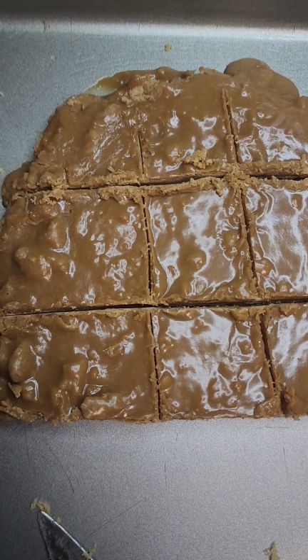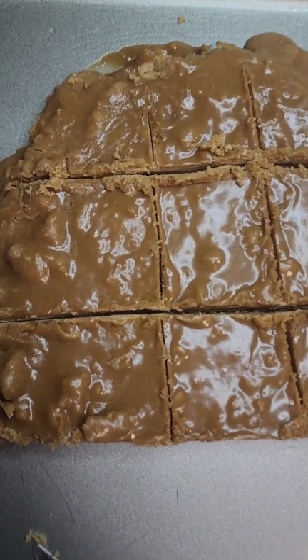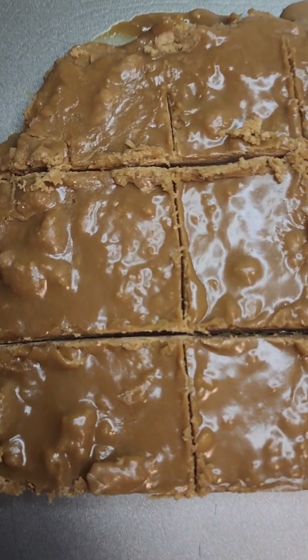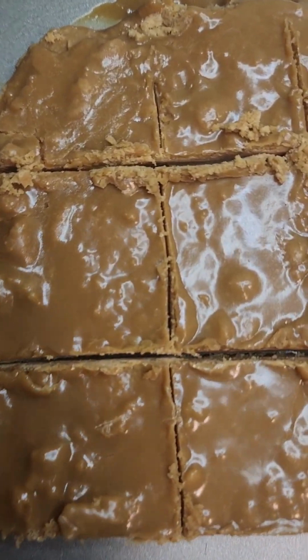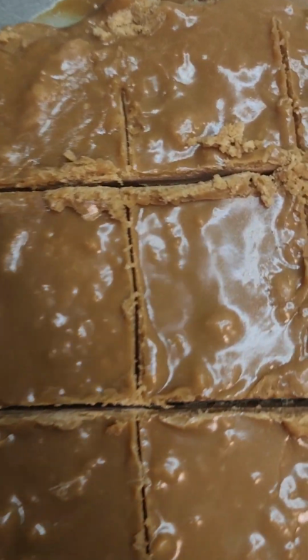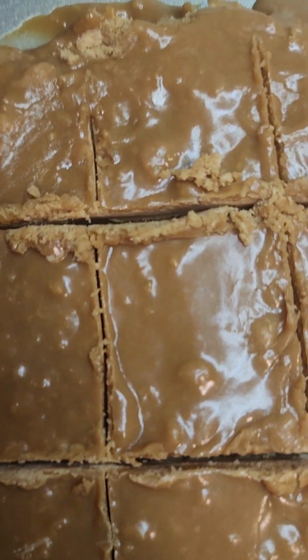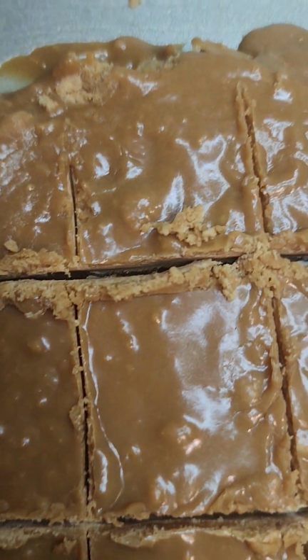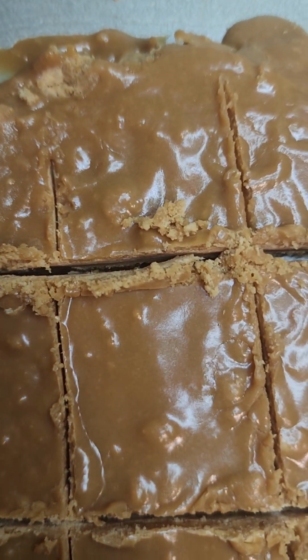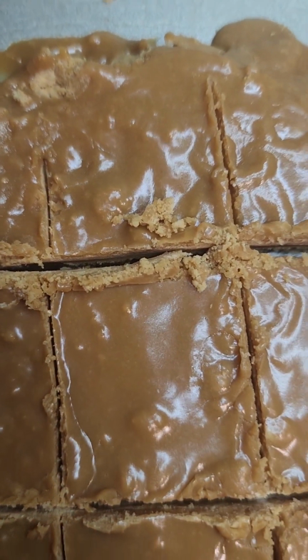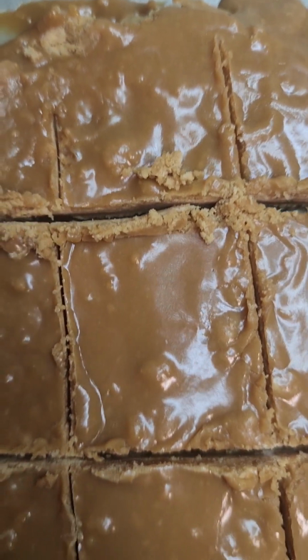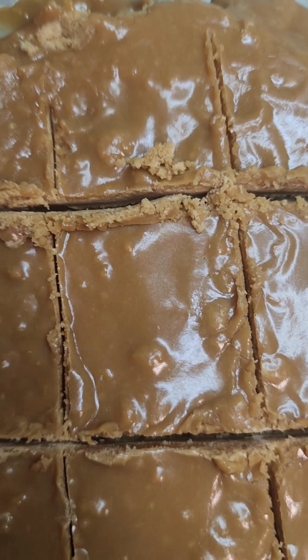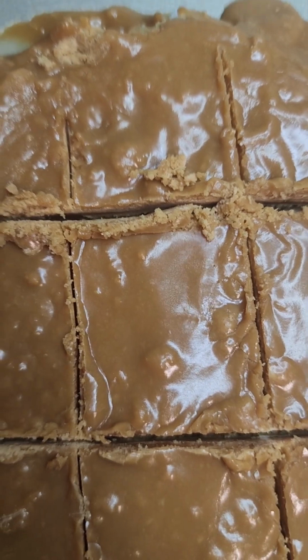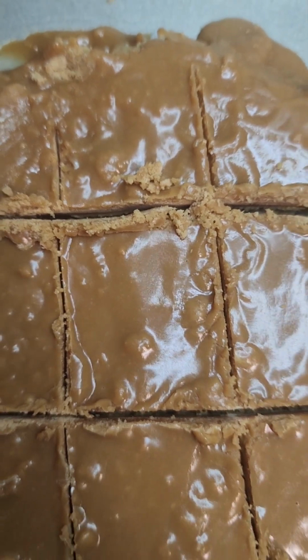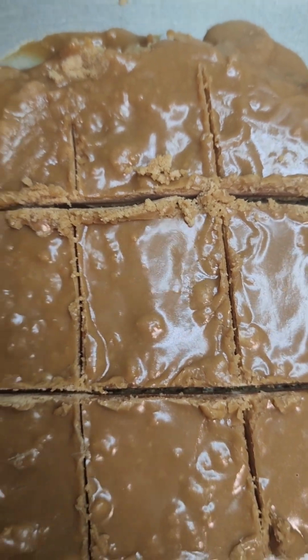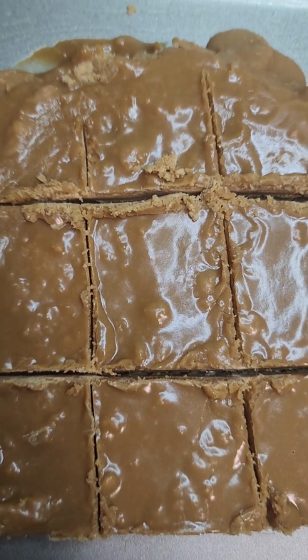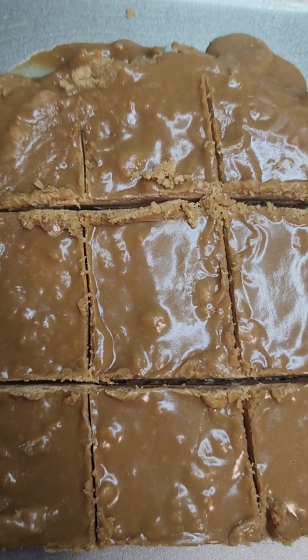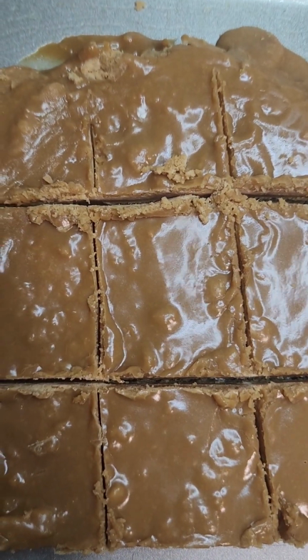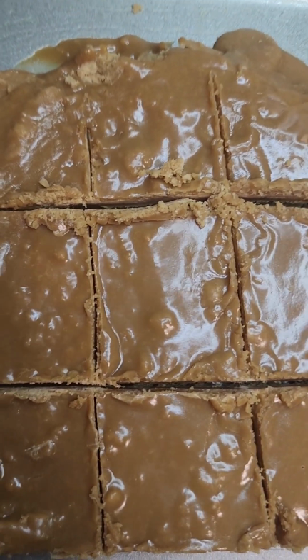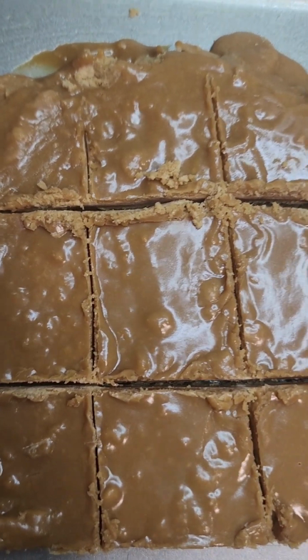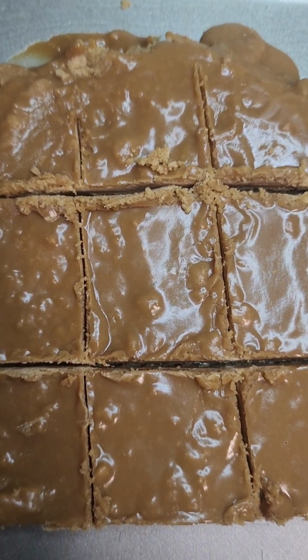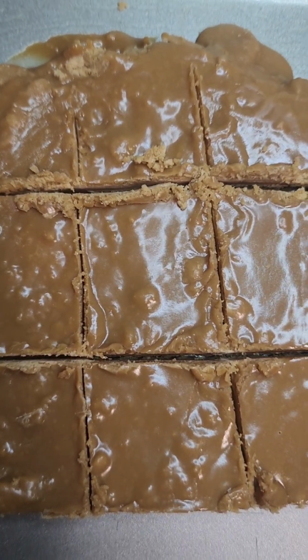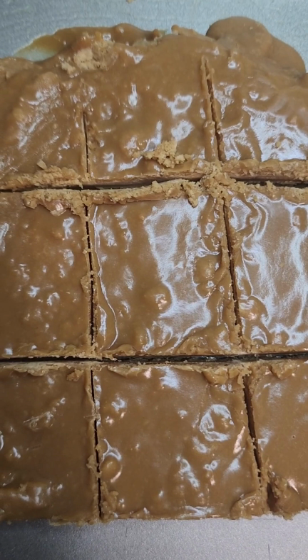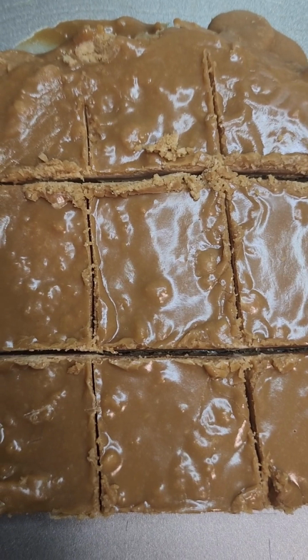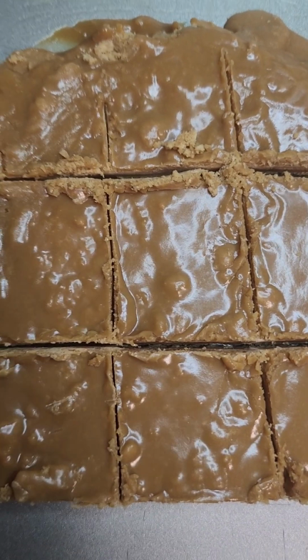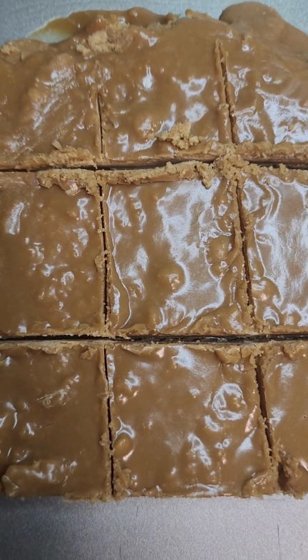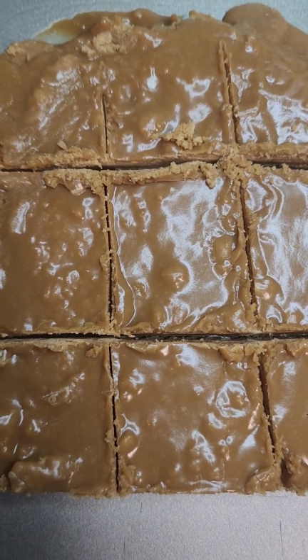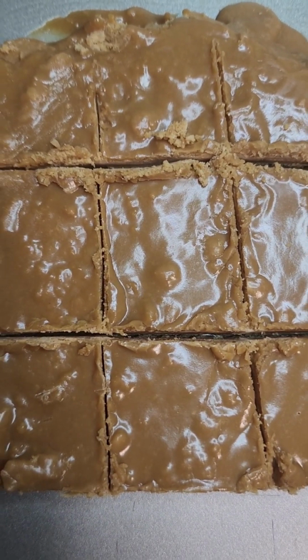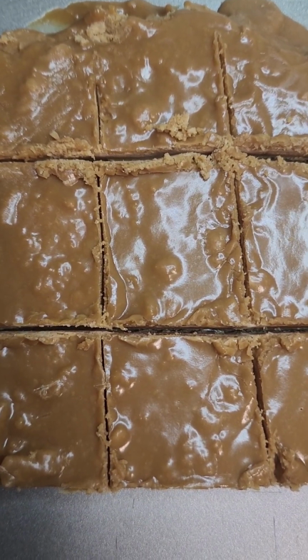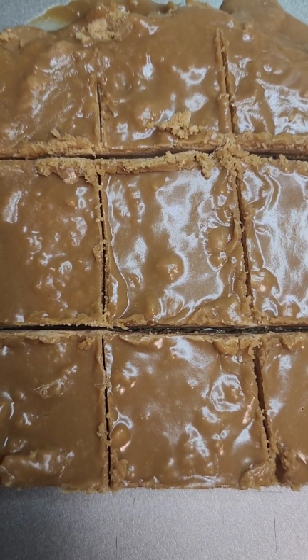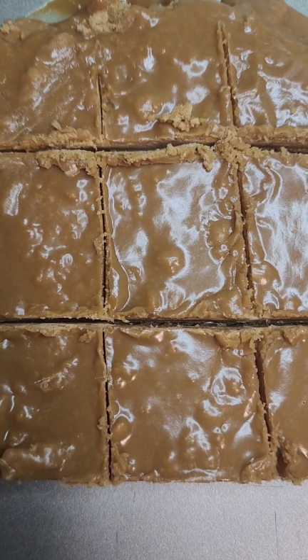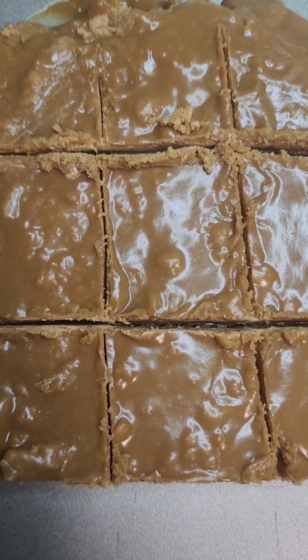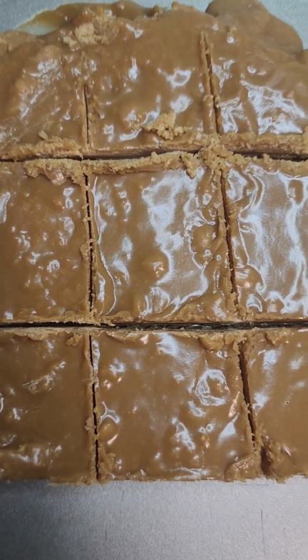So my fudge didn't come out as smooth as I had hoped, but once it was warm I just went in there and marked lines to make little squares. I'm going to cut them out now and put them in a plate so you guys can see how beautiful this looks.